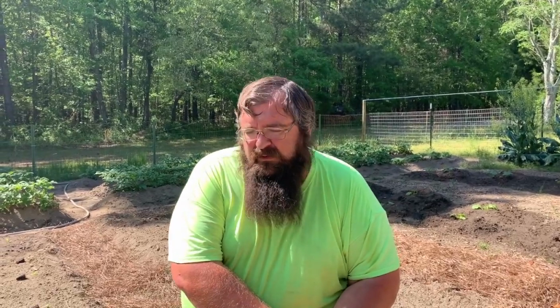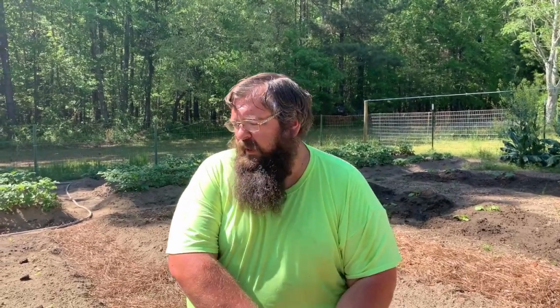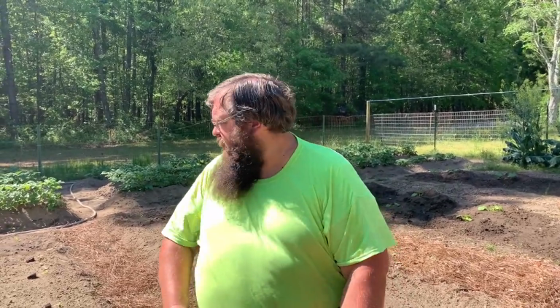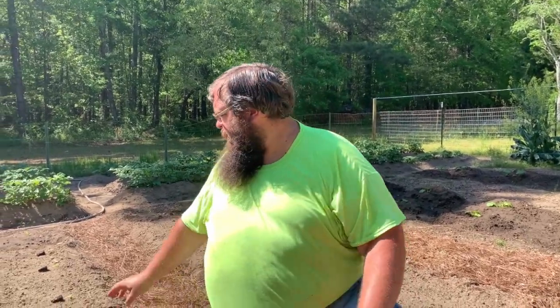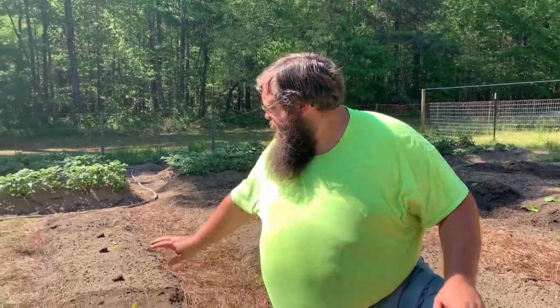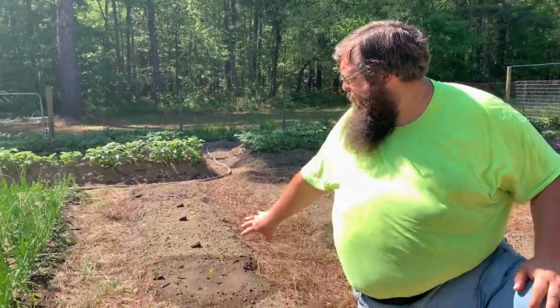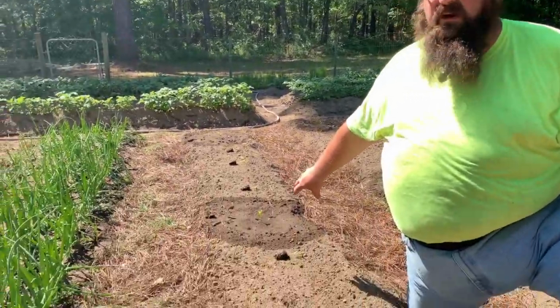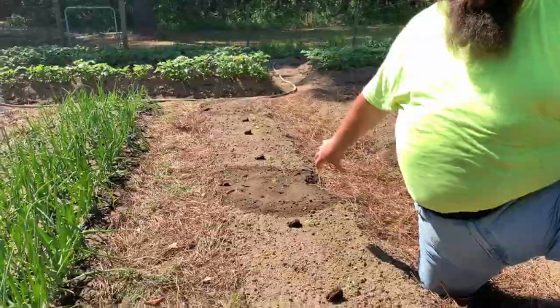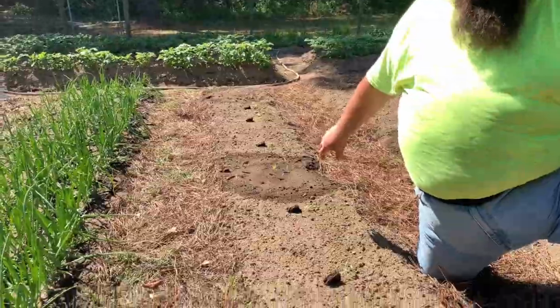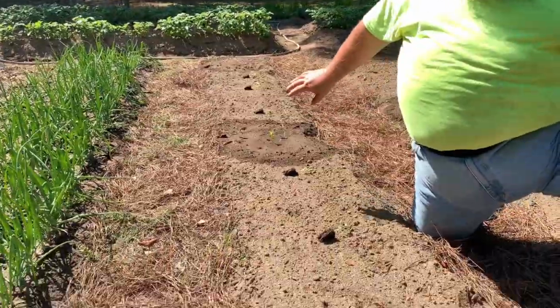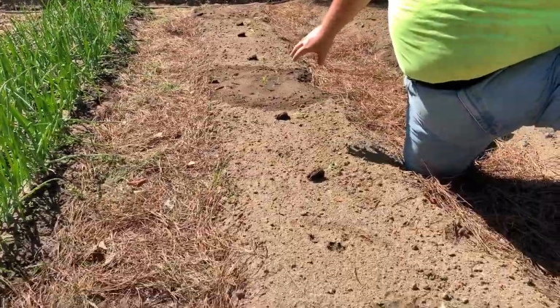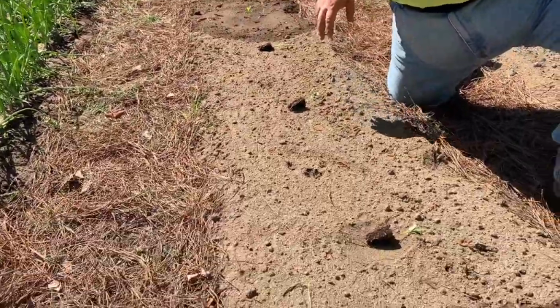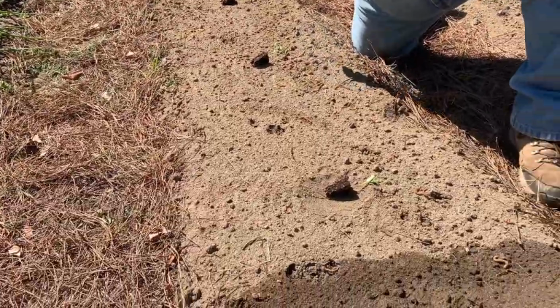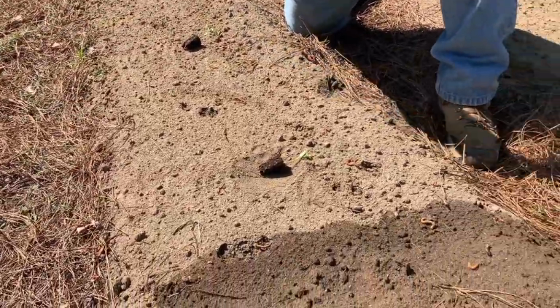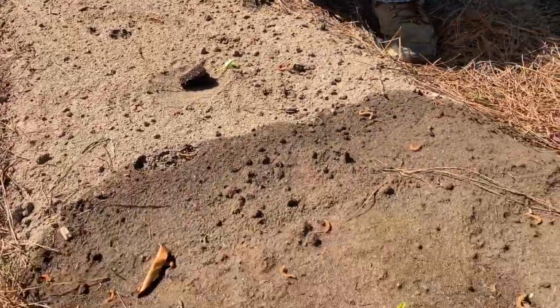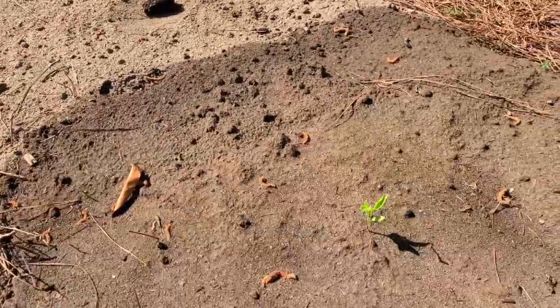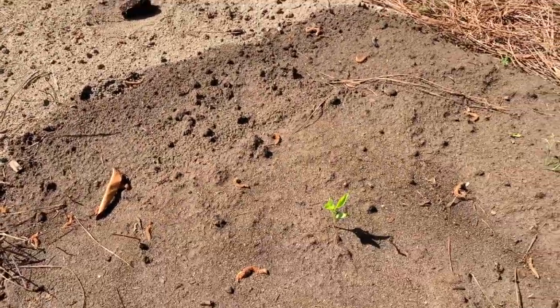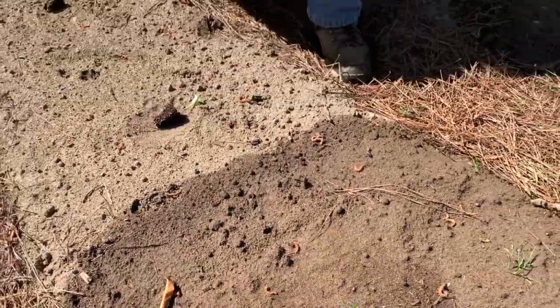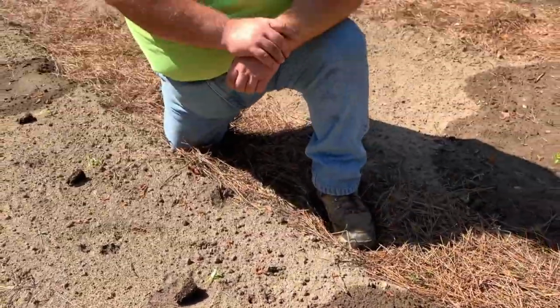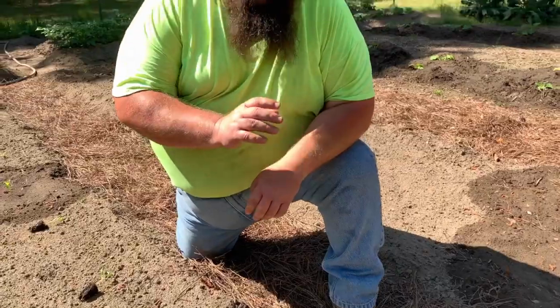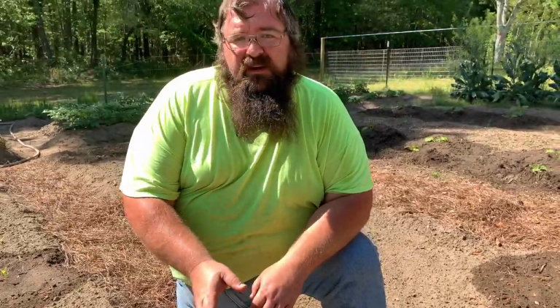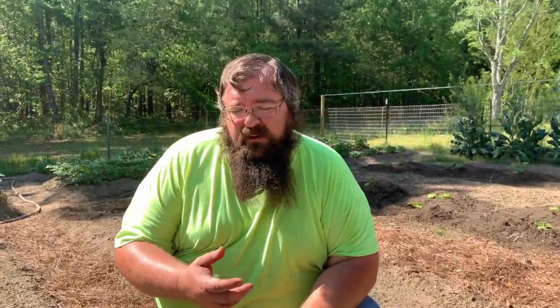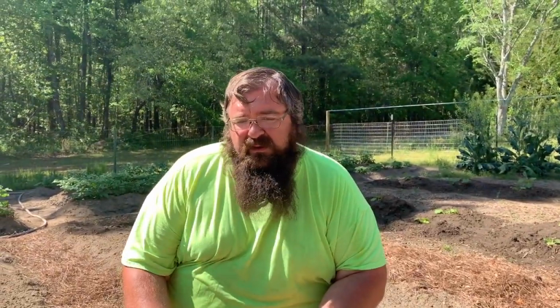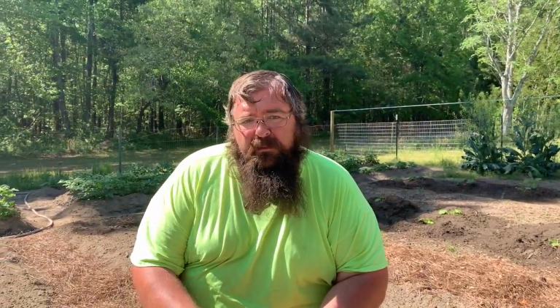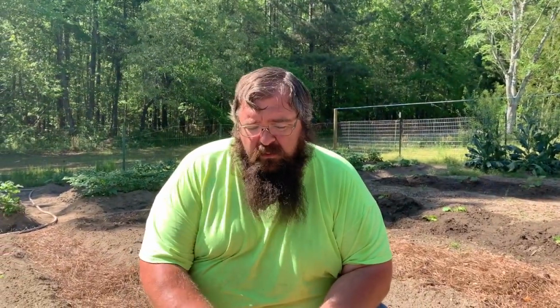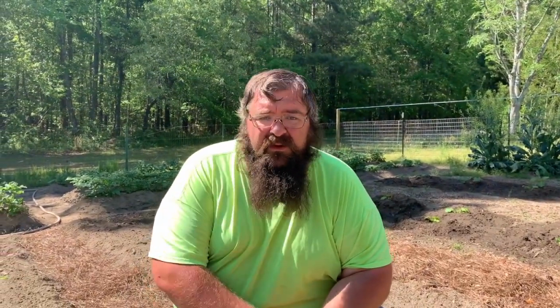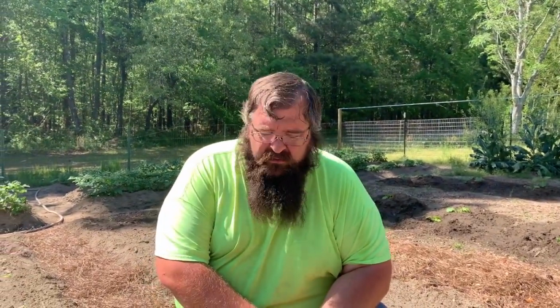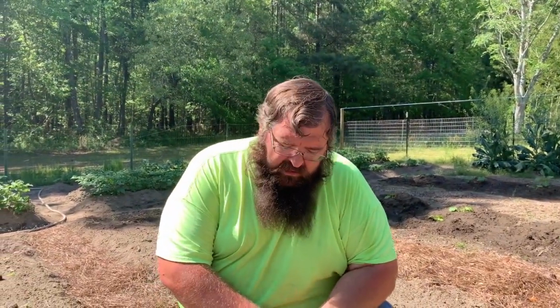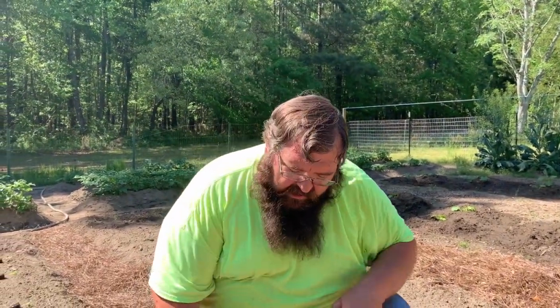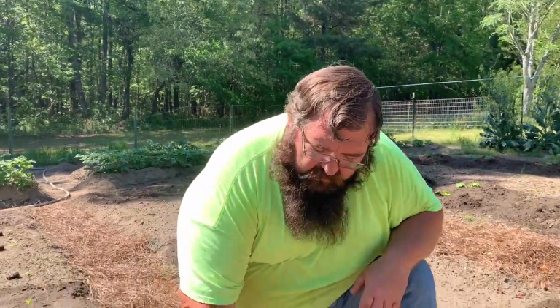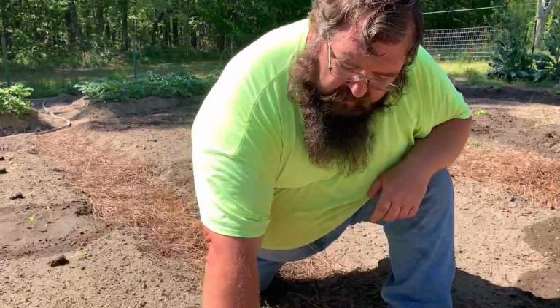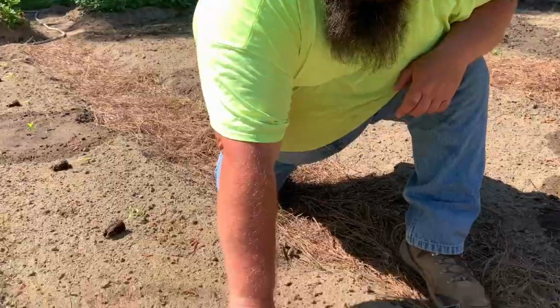So as y'all can see, my peppers are still alive and they got a little drink earlier. So now we're actually going to be planting the rest of the peppers that I want for these areas. And right now we're going to start with our cubanels.